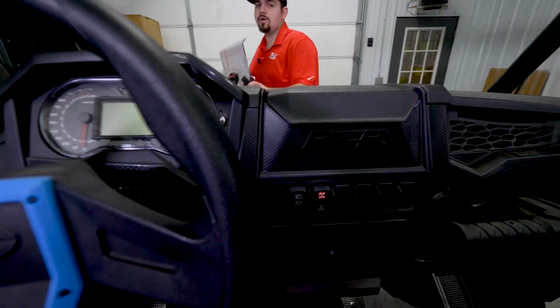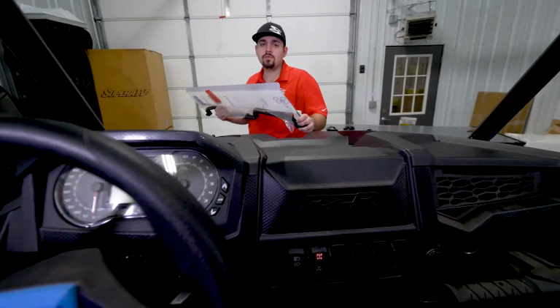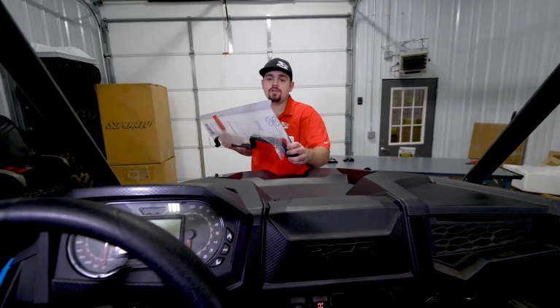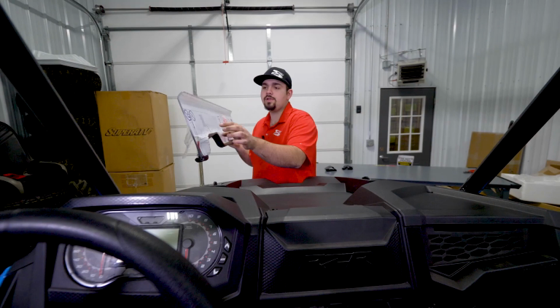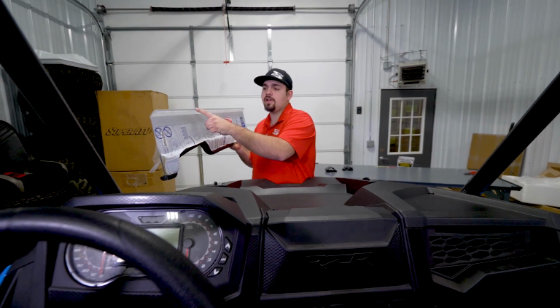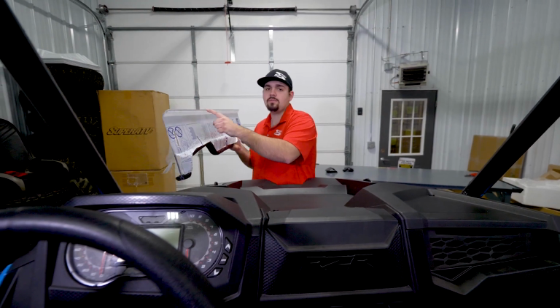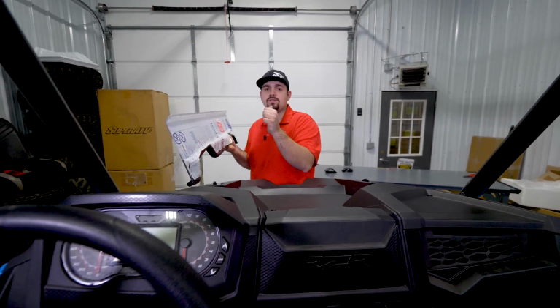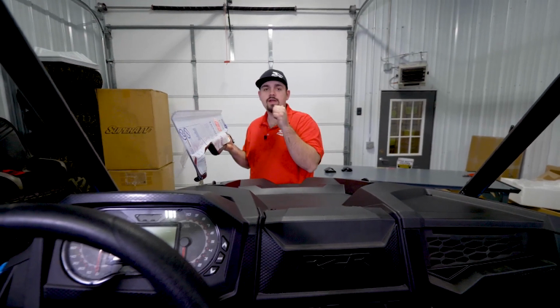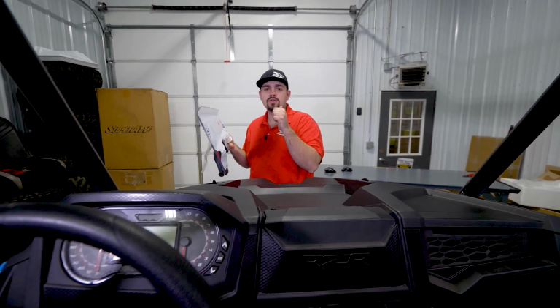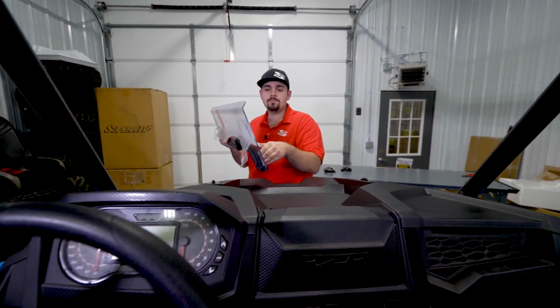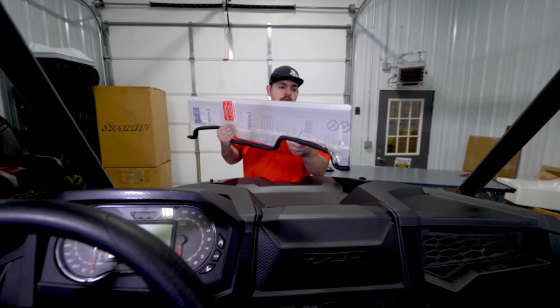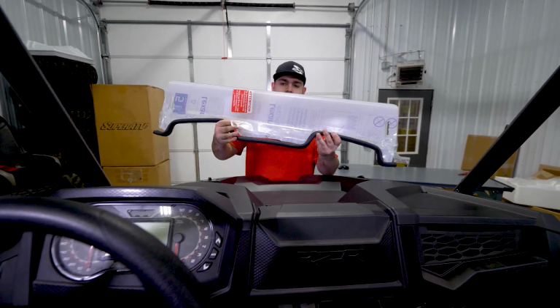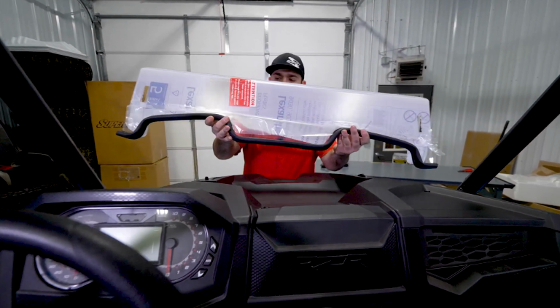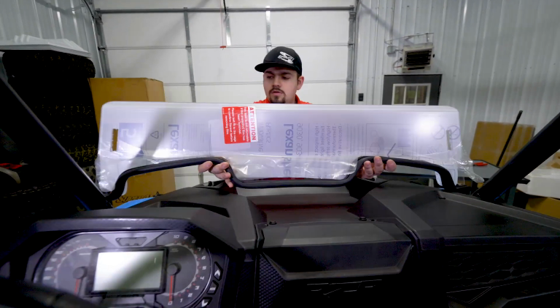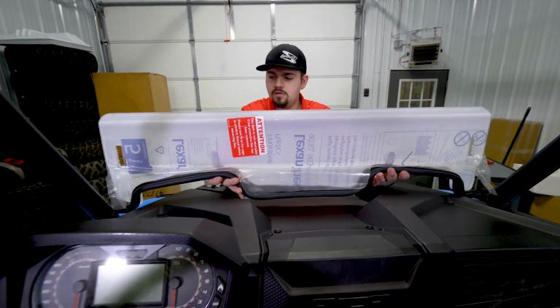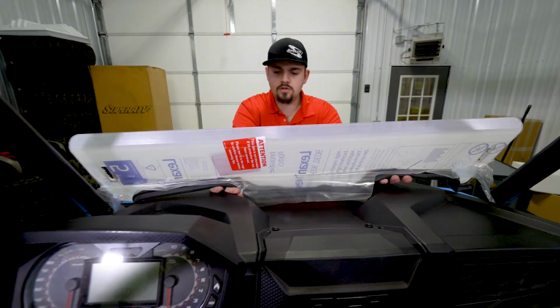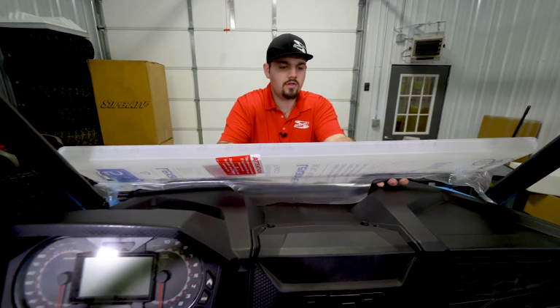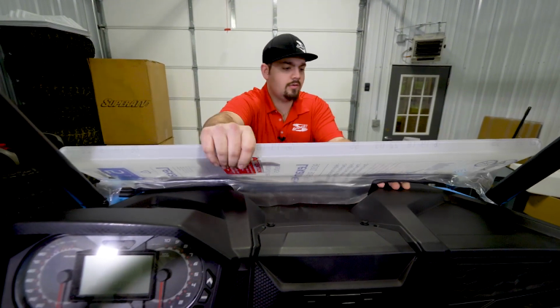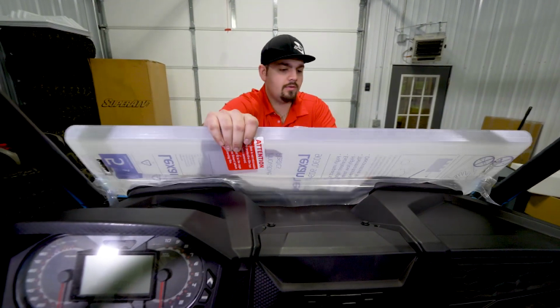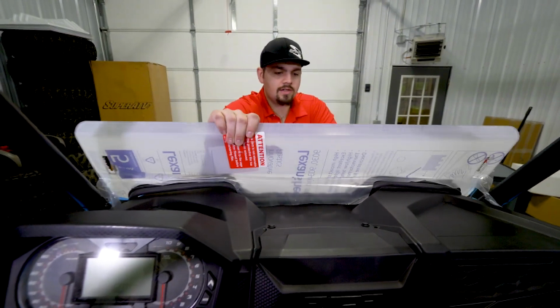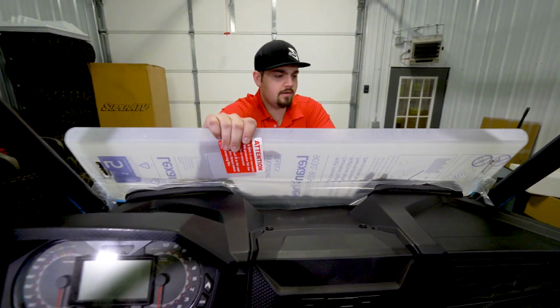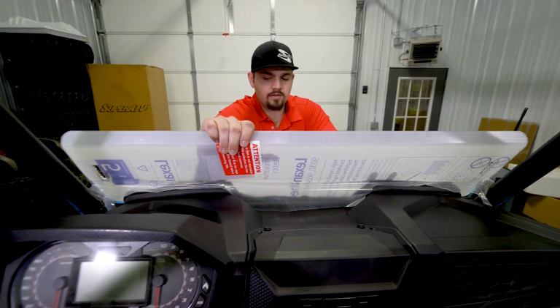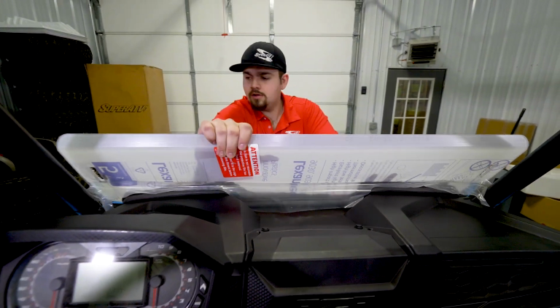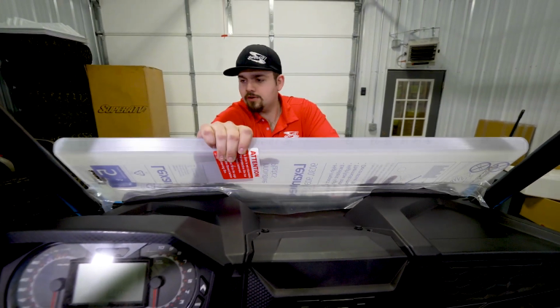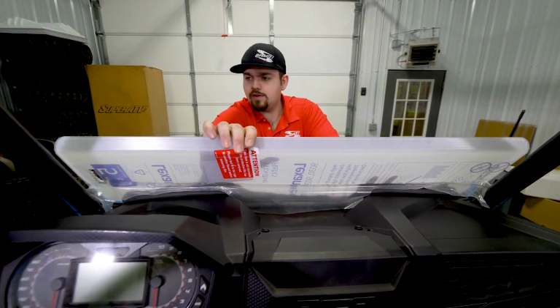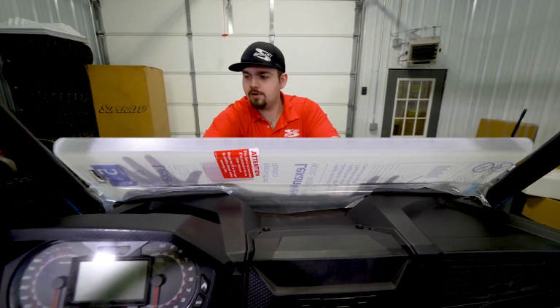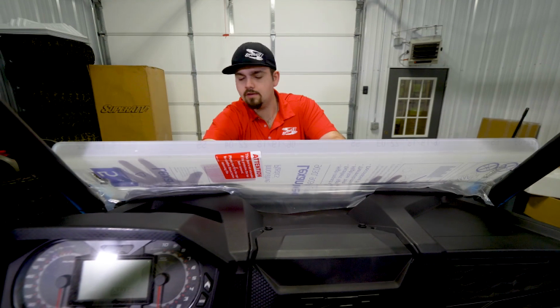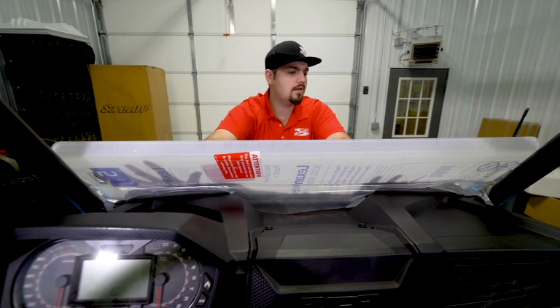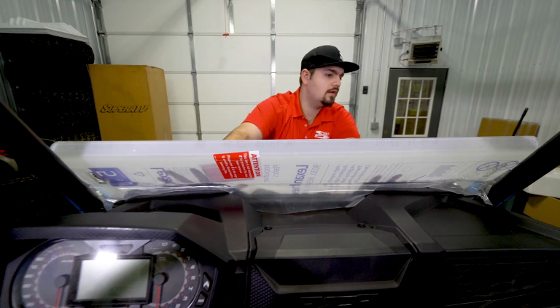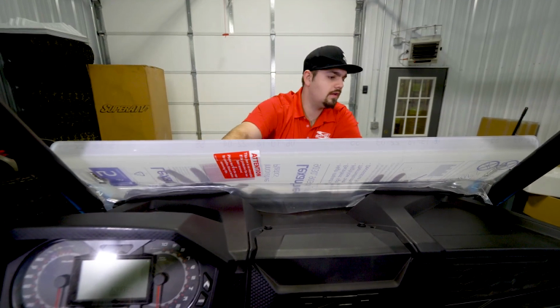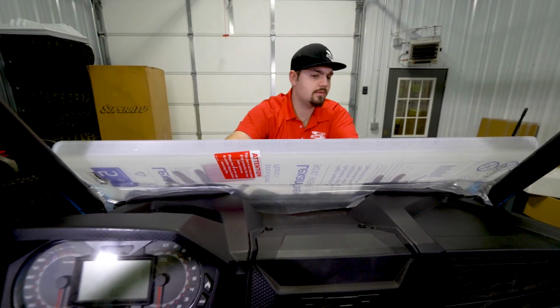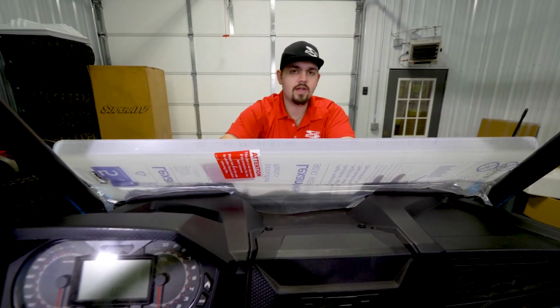When installing the windshield, you want to be sure that the air dam is facing away from the machine. You're going to want to lay the windshield up here and make sure that it fits properly. And it looks like we're good to go.